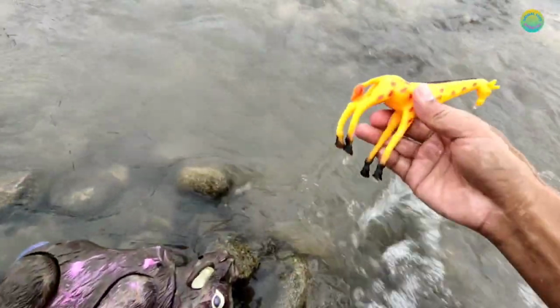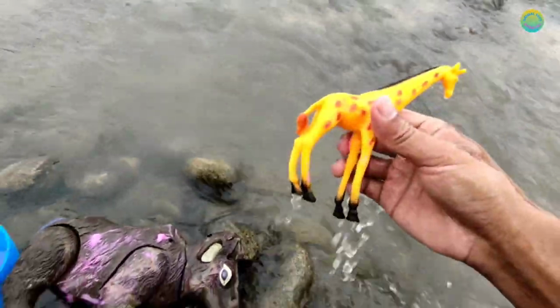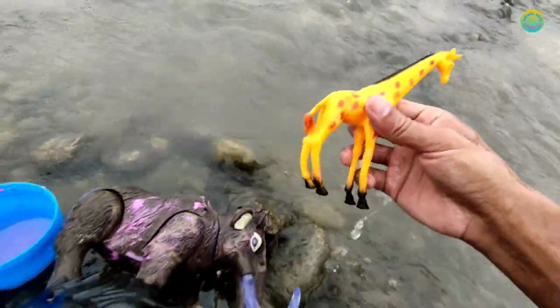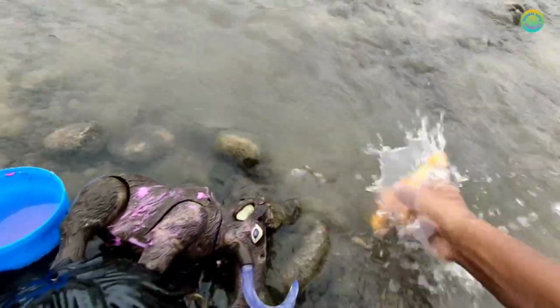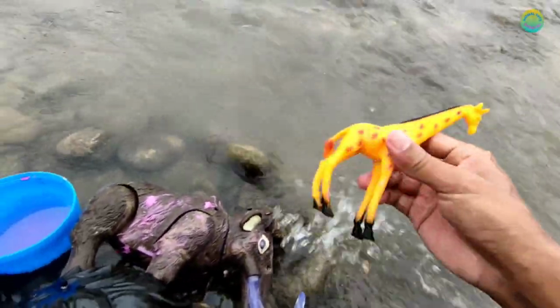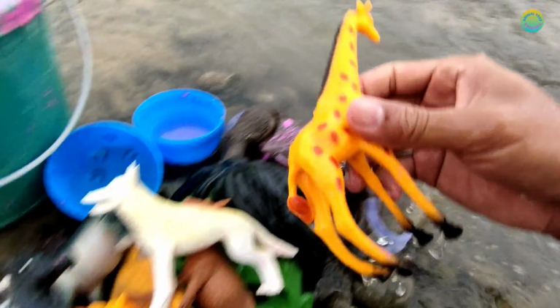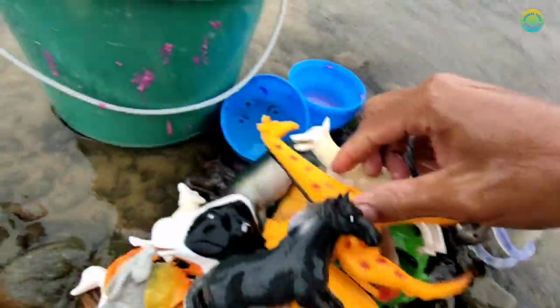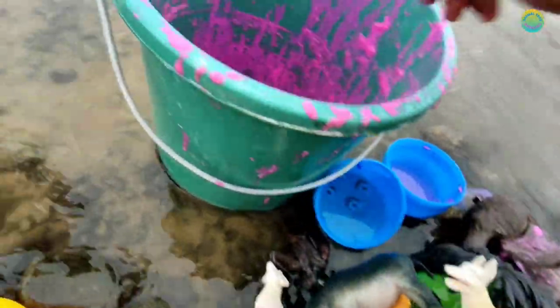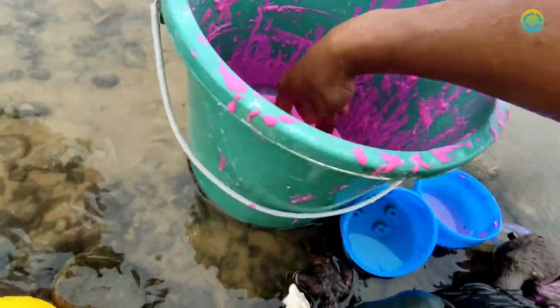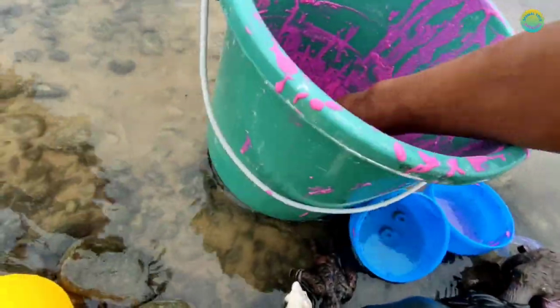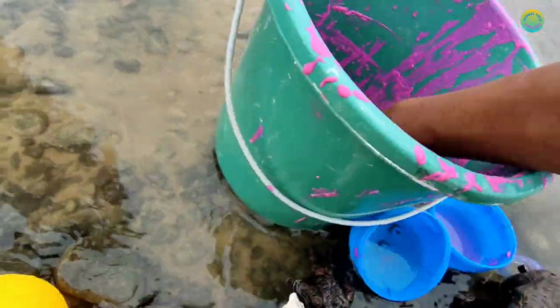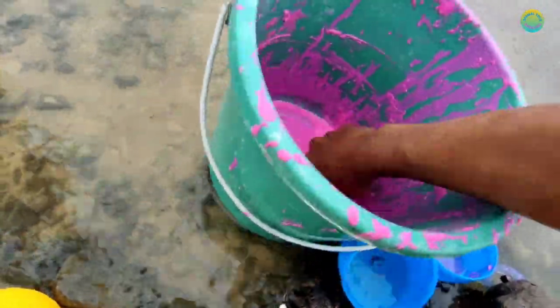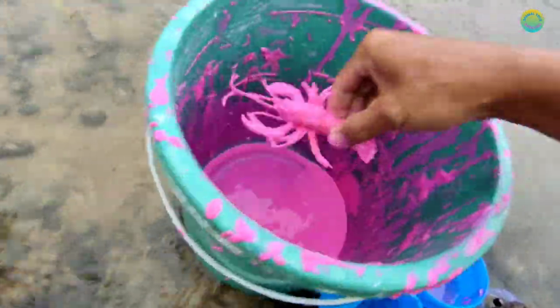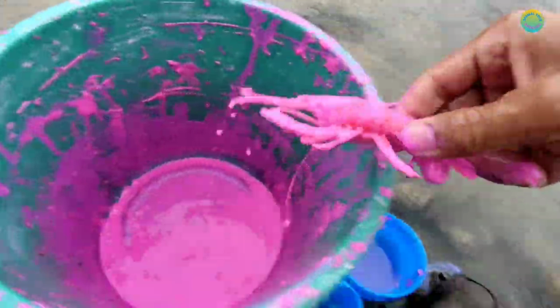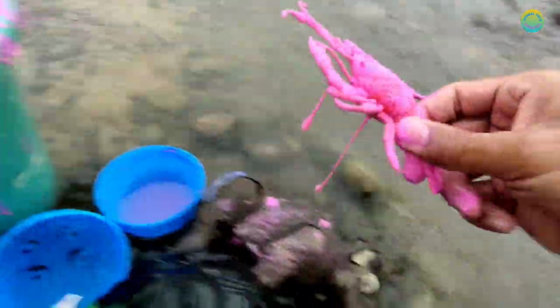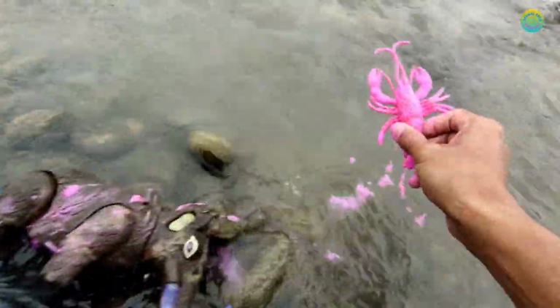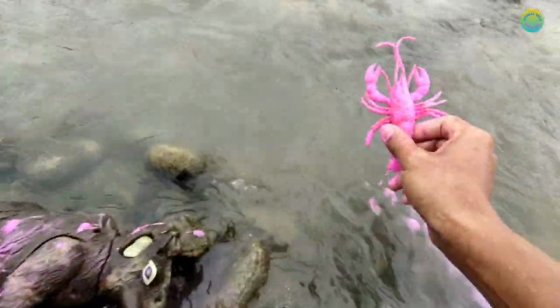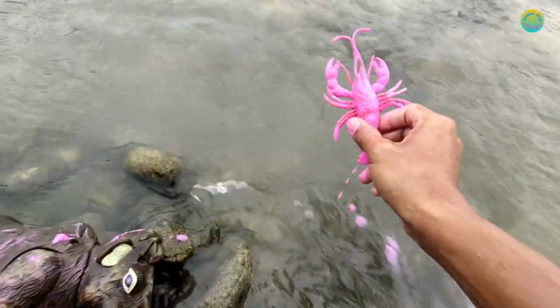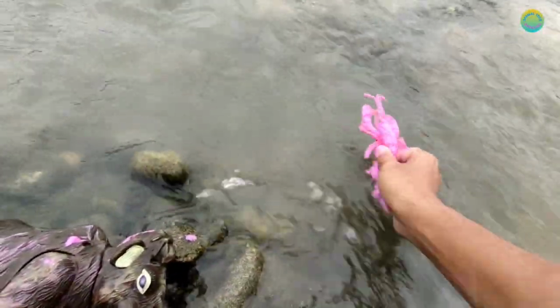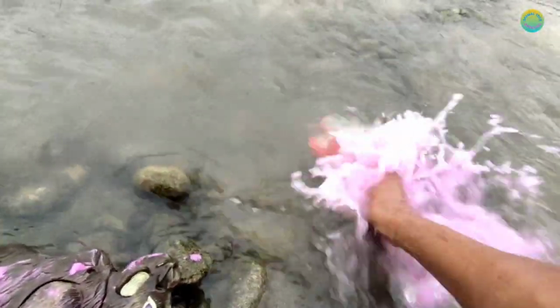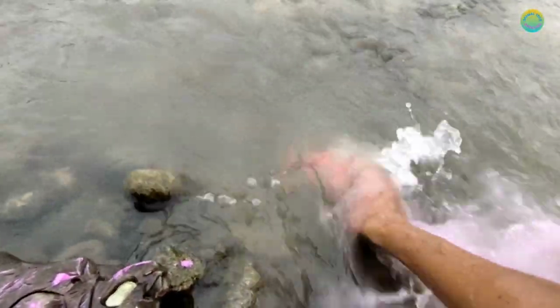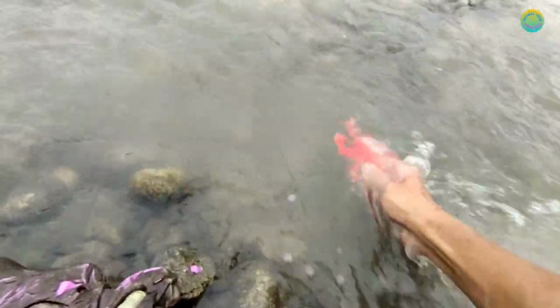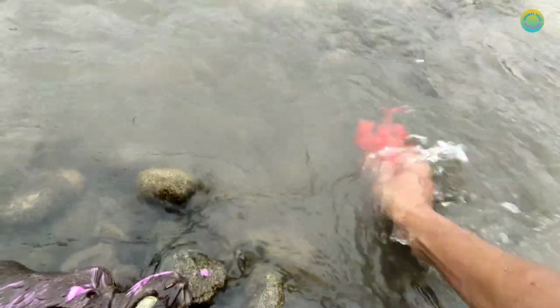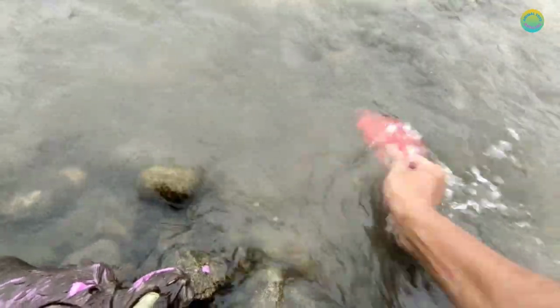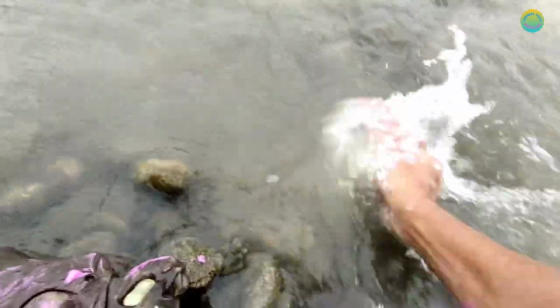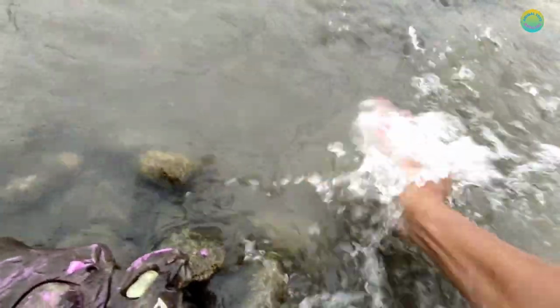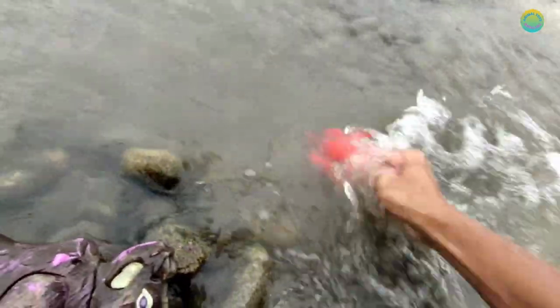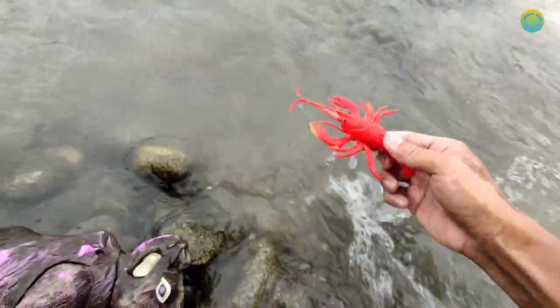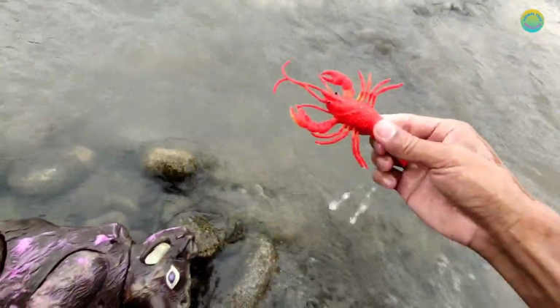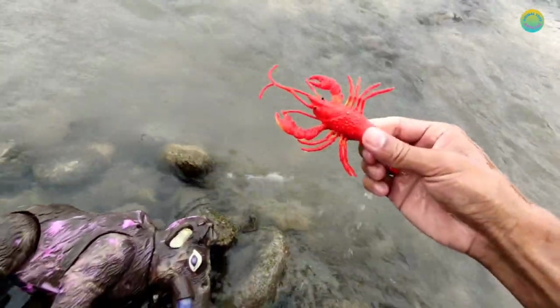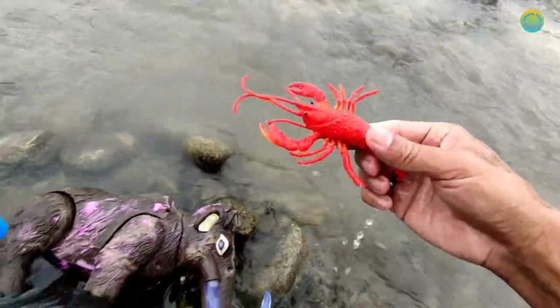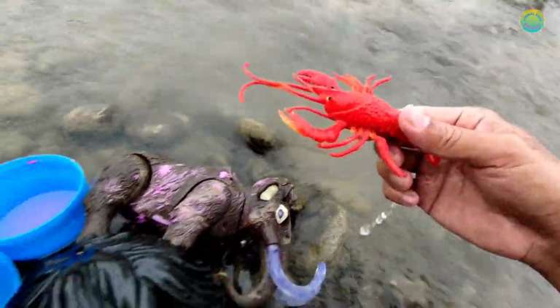Giraffe guys! And the last one, let's guess... This is lobster guys!